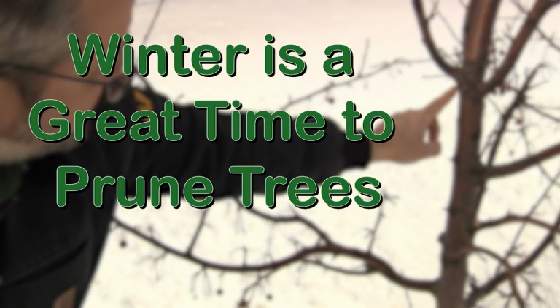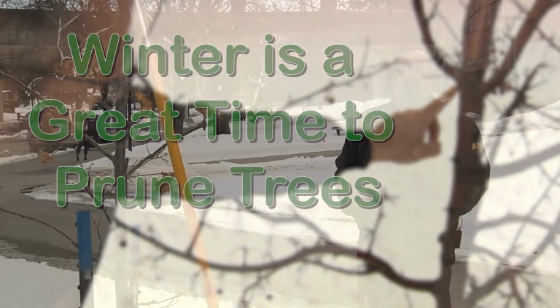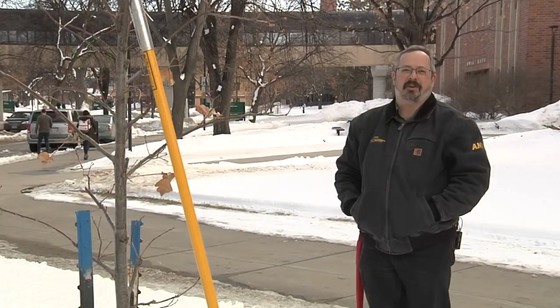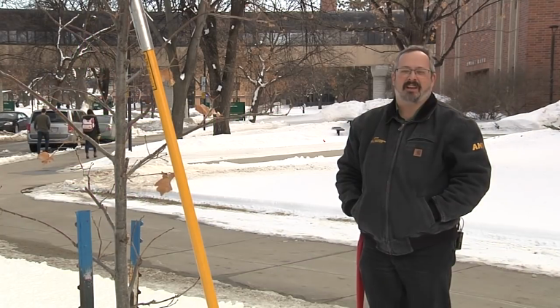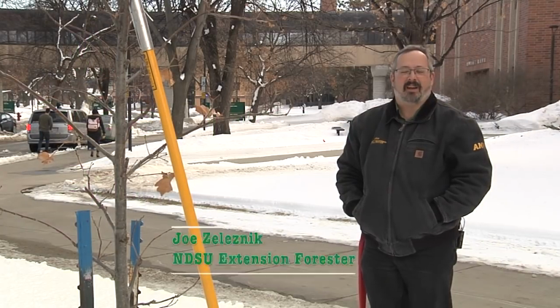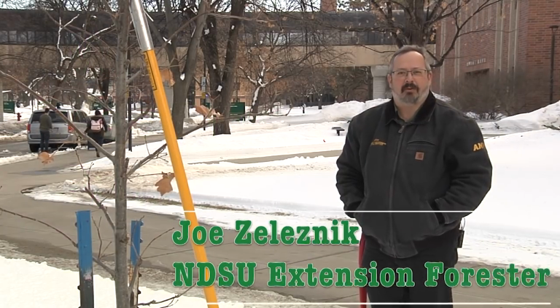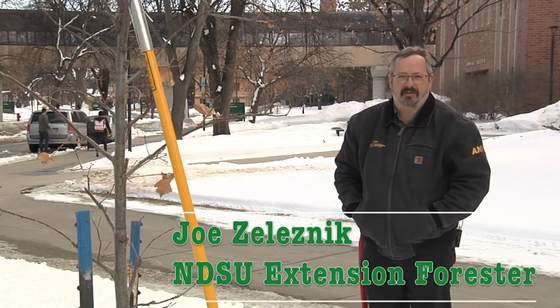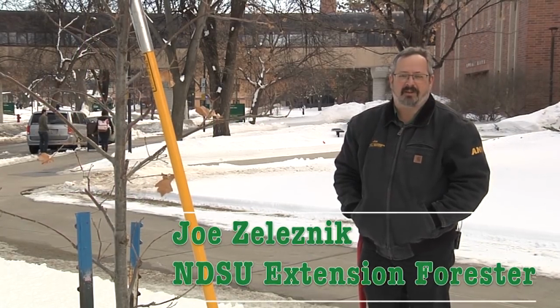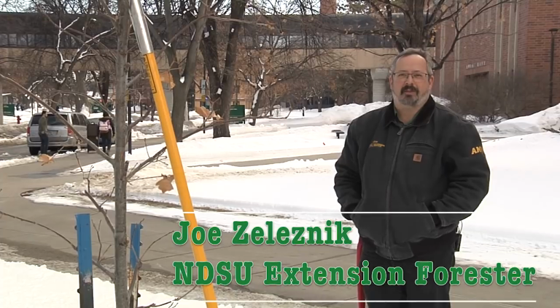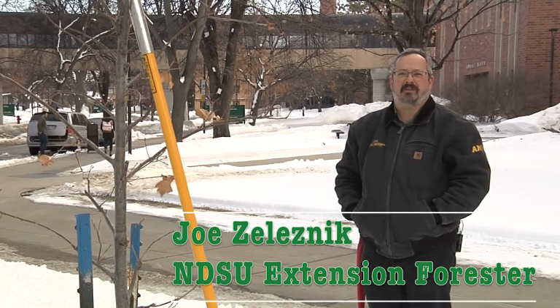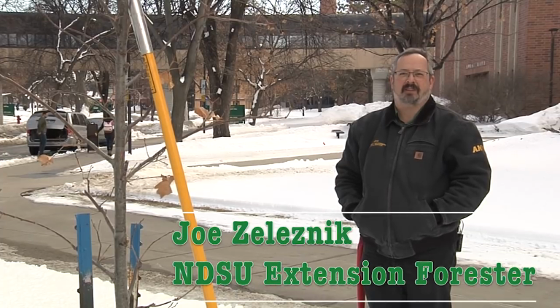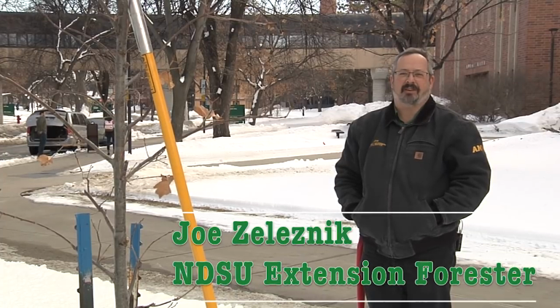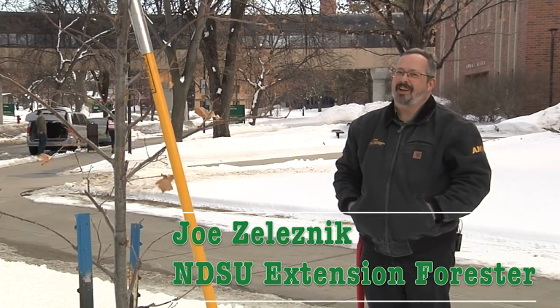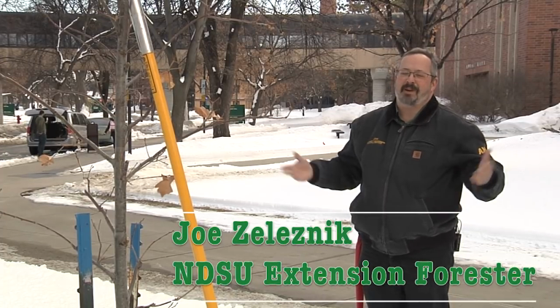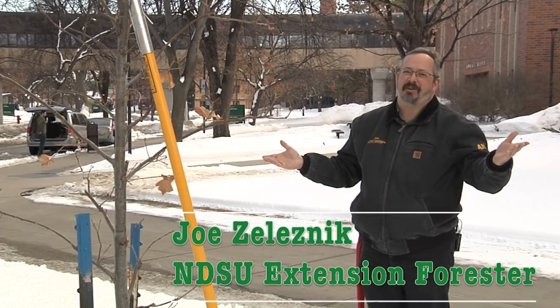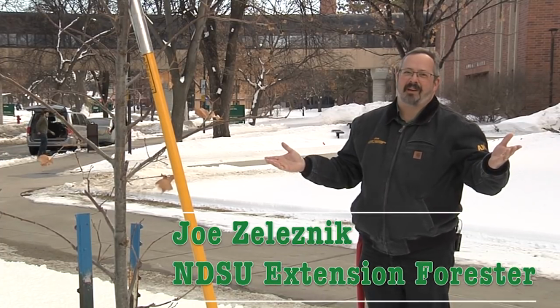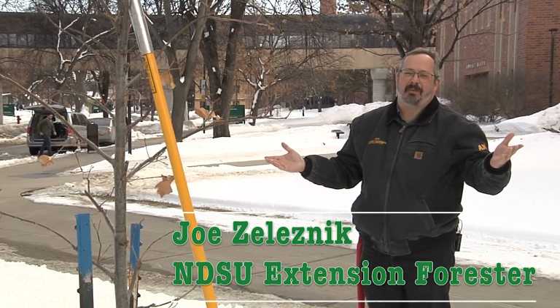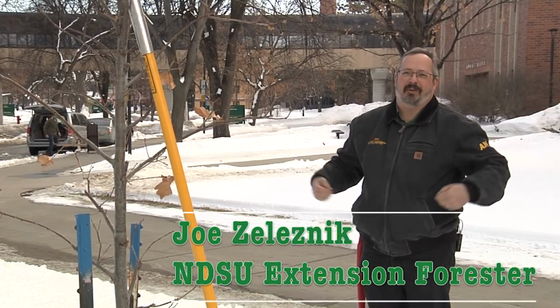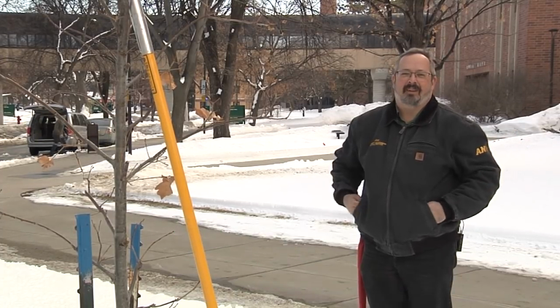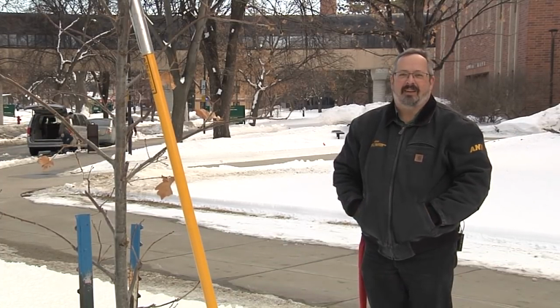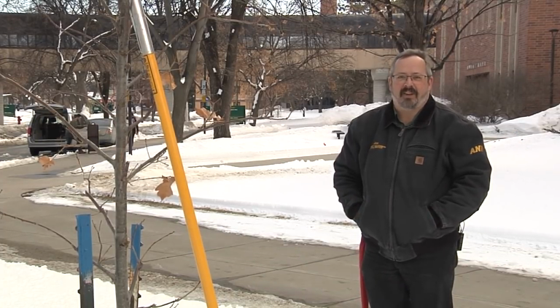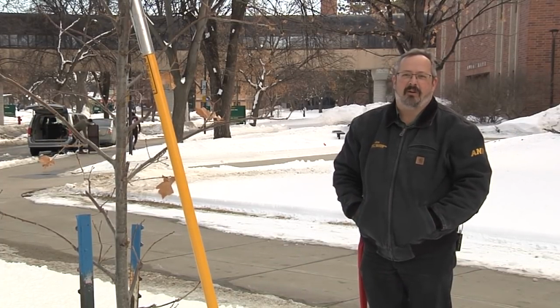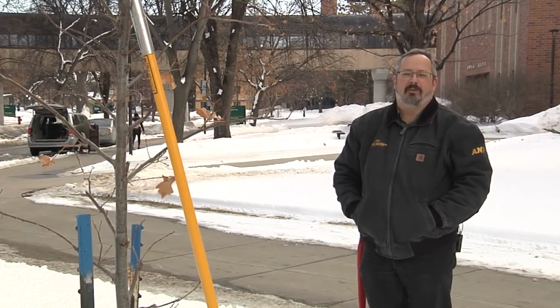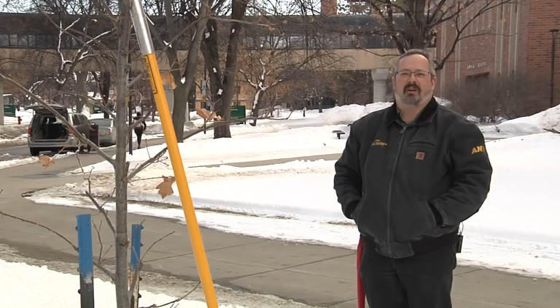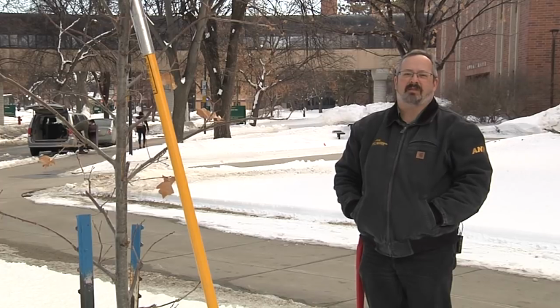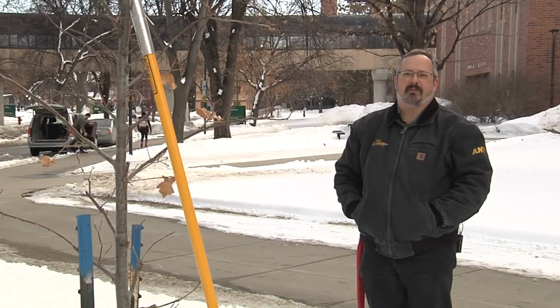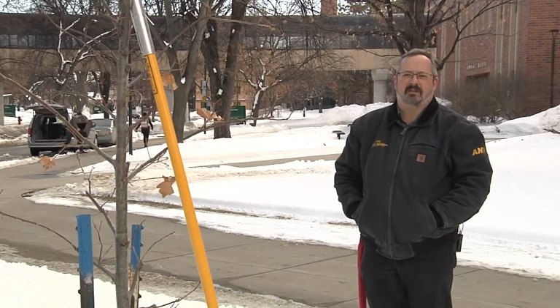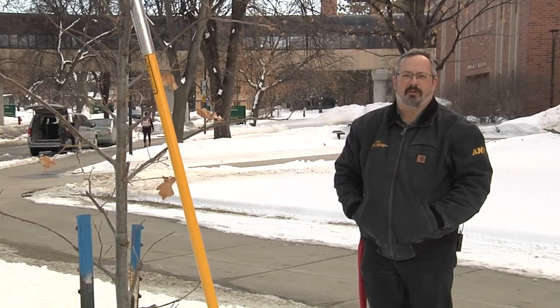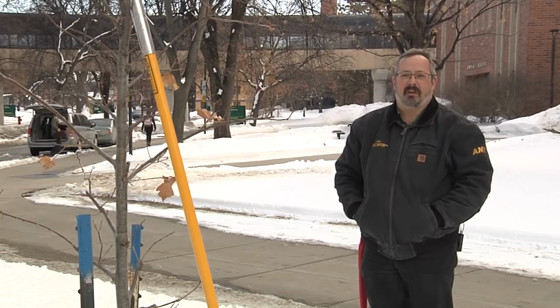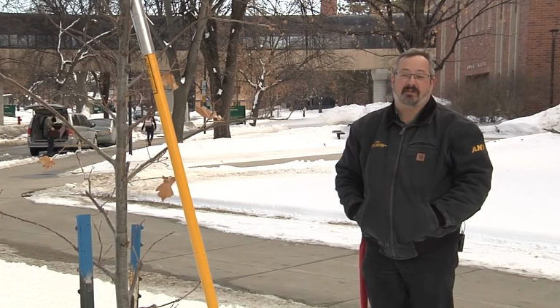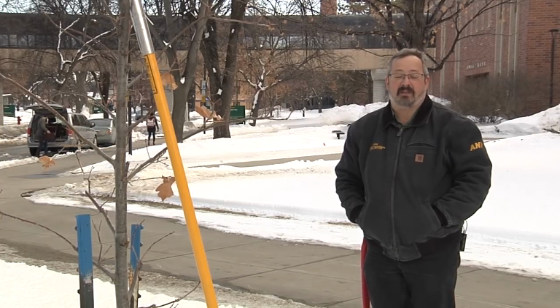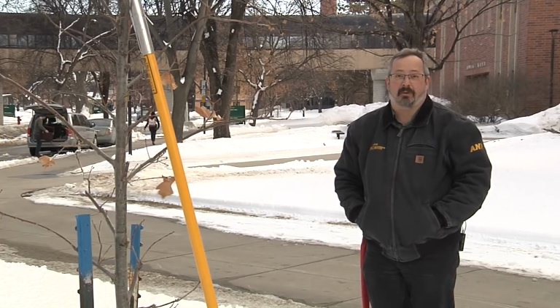My name is Joe Zeleznik. I'm the forestry specialist with NDSU Extension, and winter is a great time to prune. In this video, we'll talk about some of the reasons to prune as well as the ways to prune.